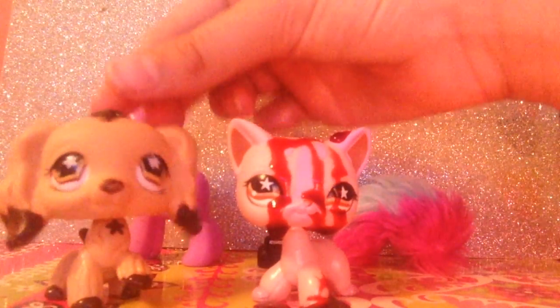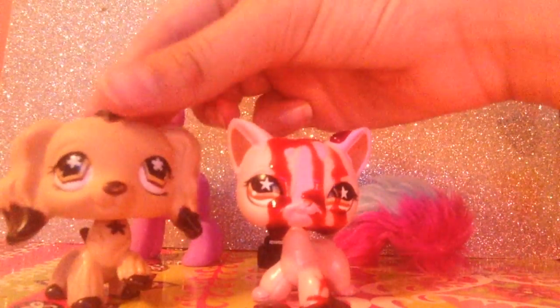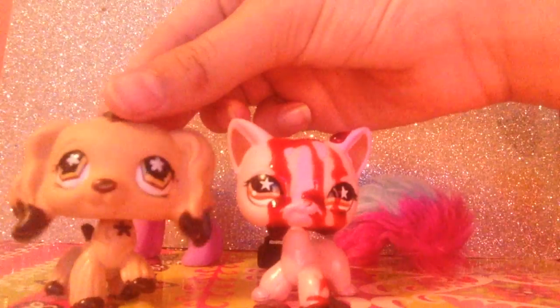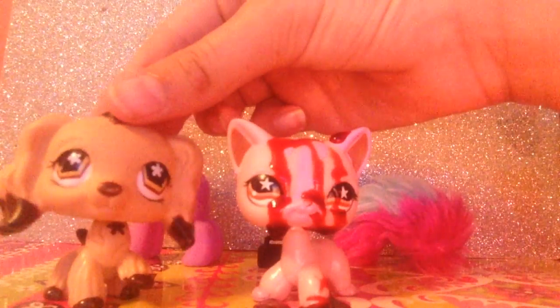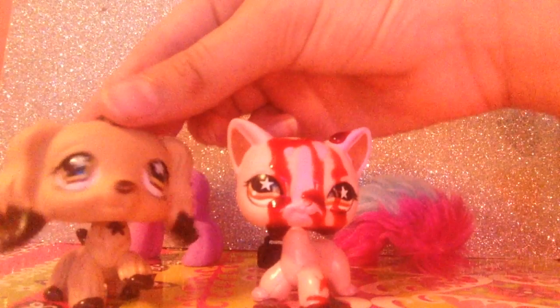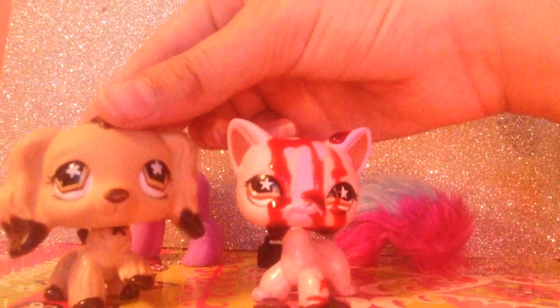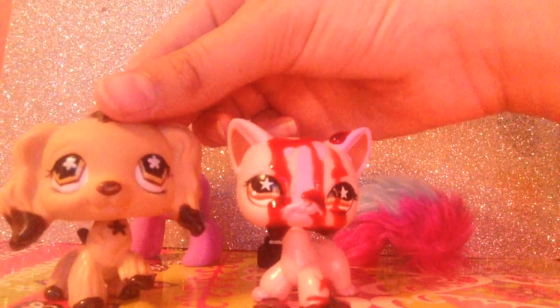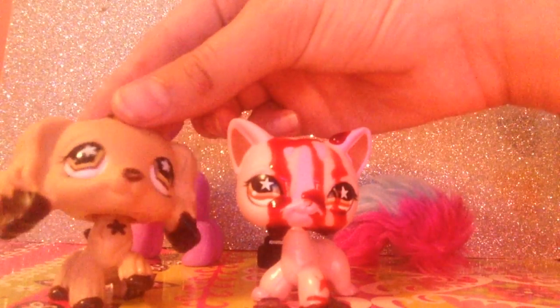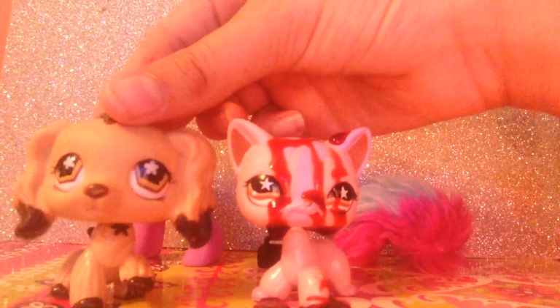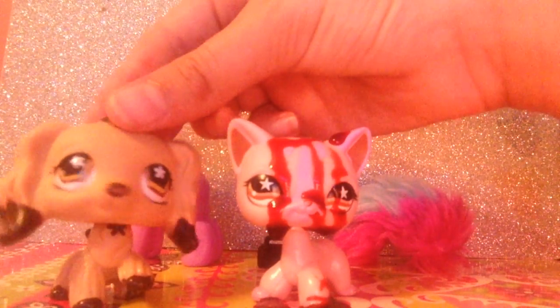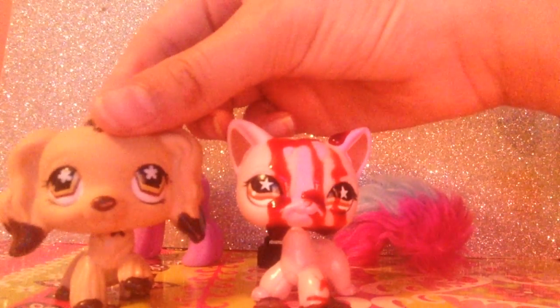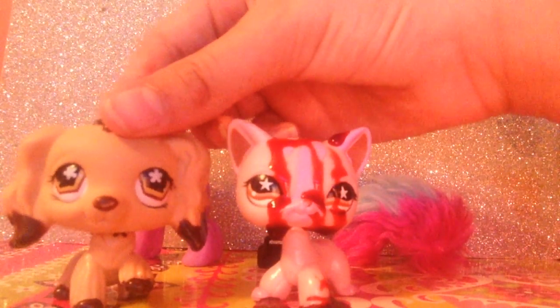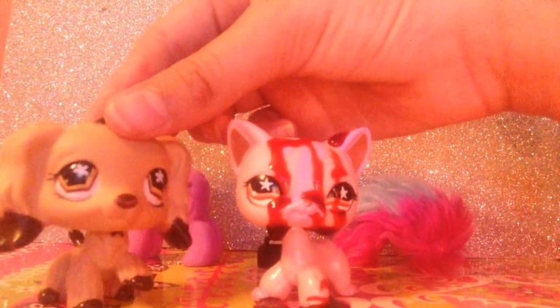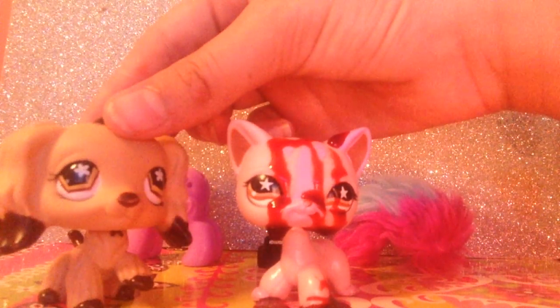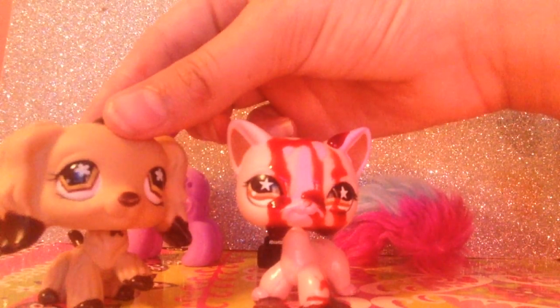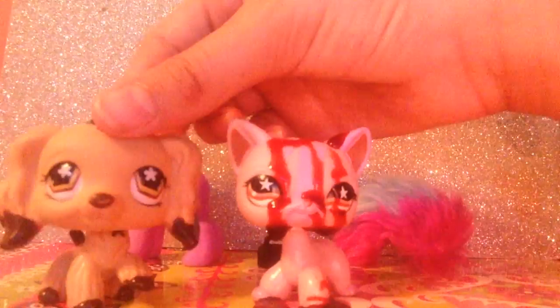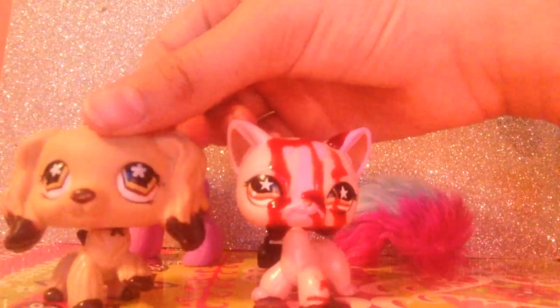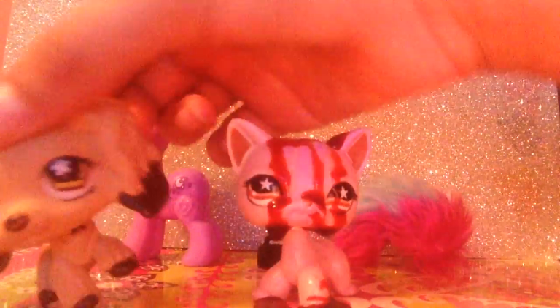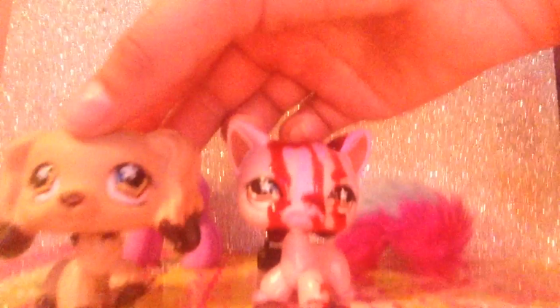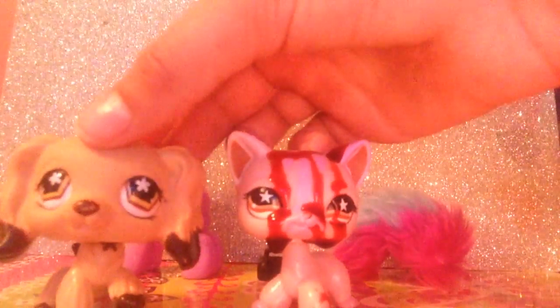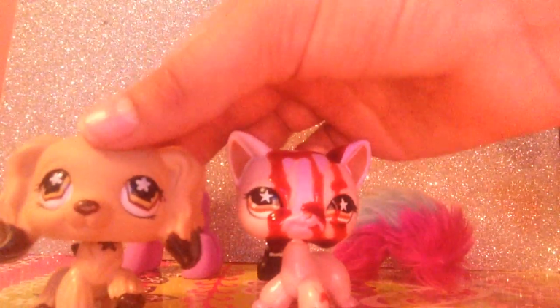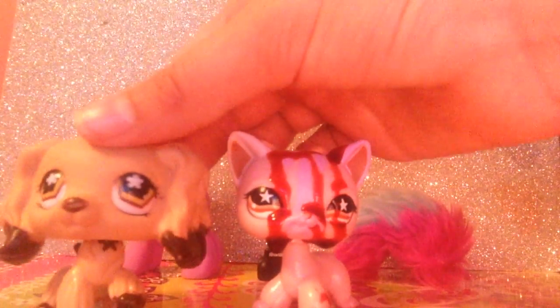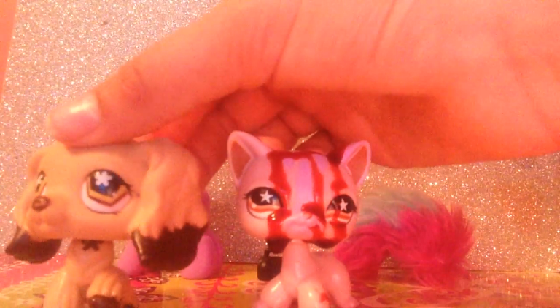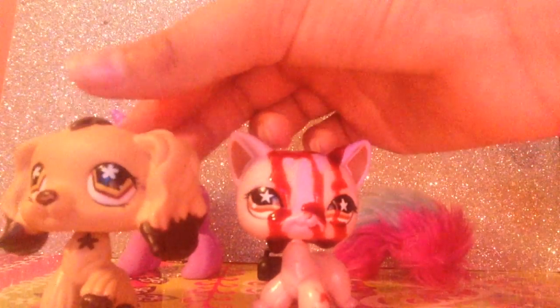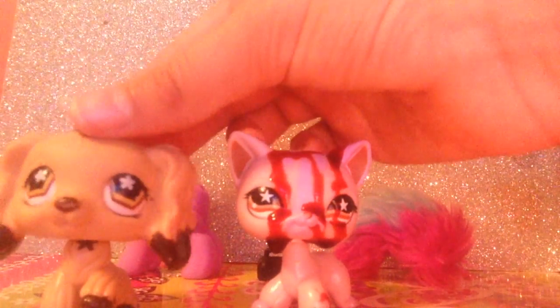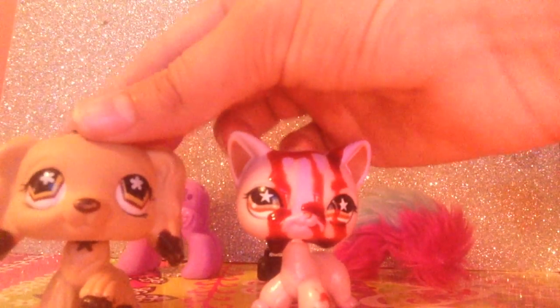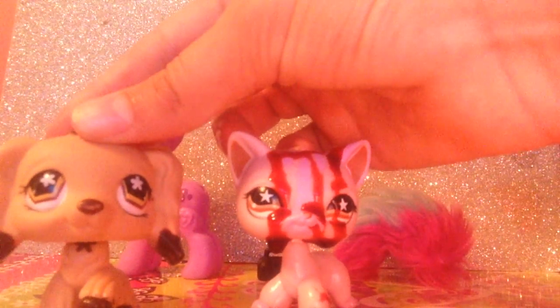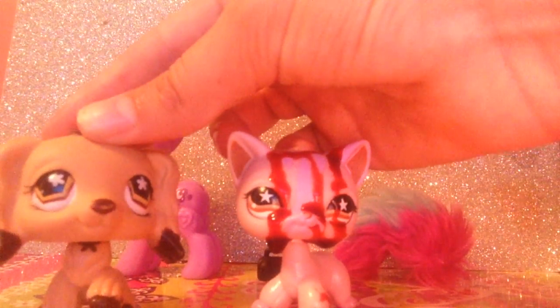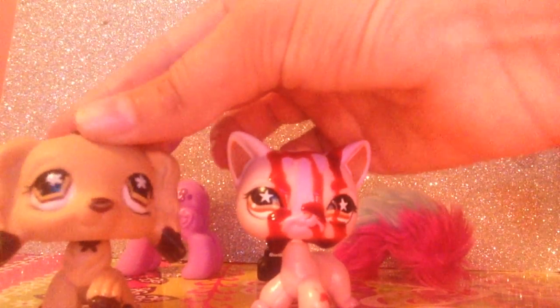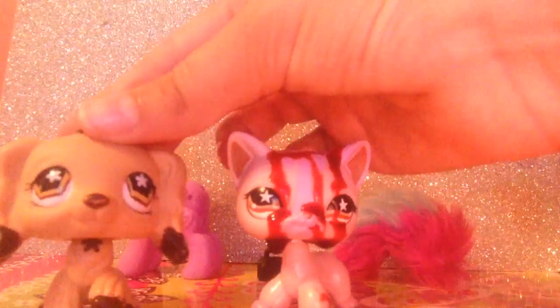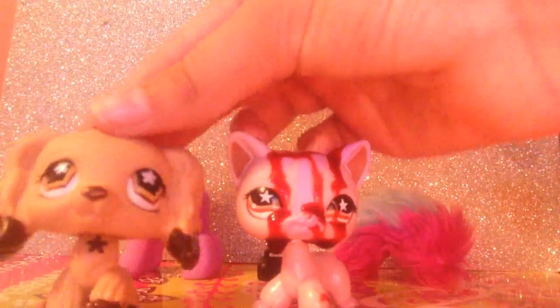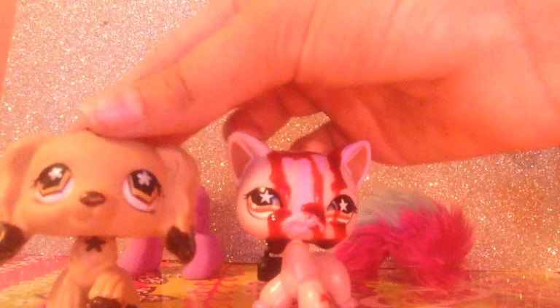So yeah, I hope you enjoyed this tutorial — whatever it is. You can see my arm. See you guys next time, bye!